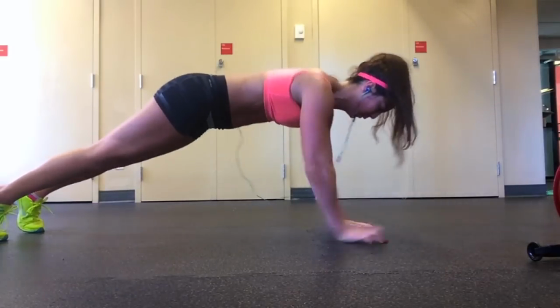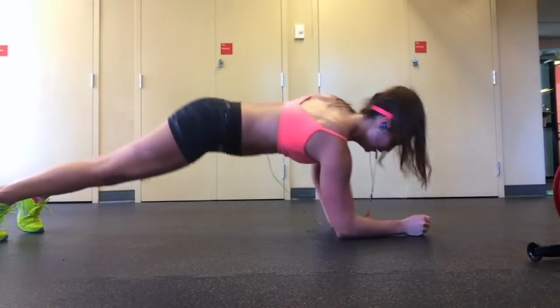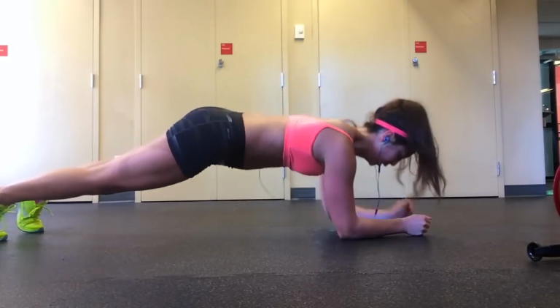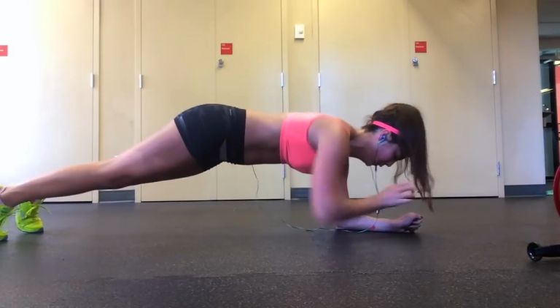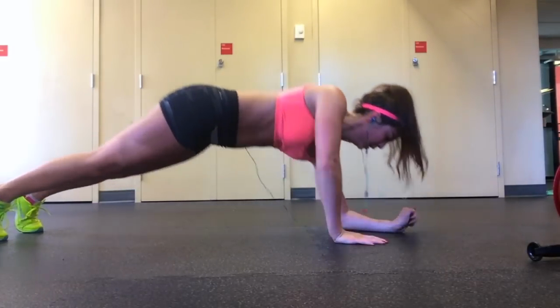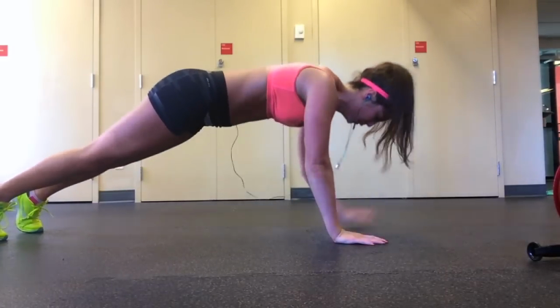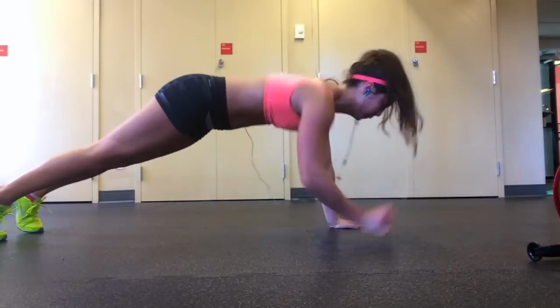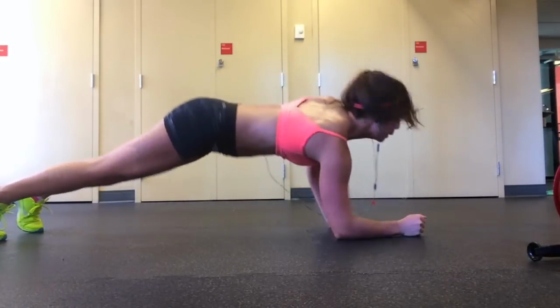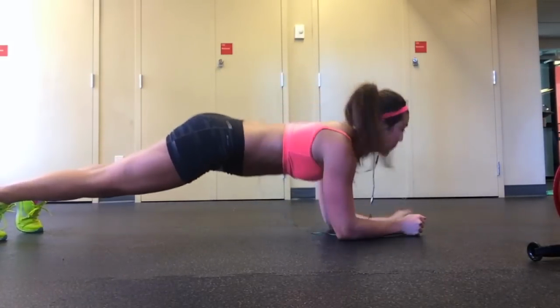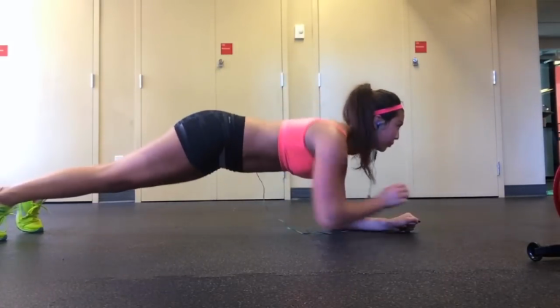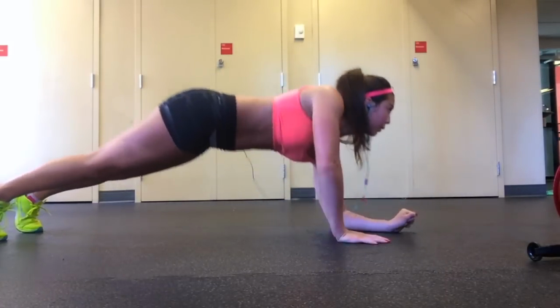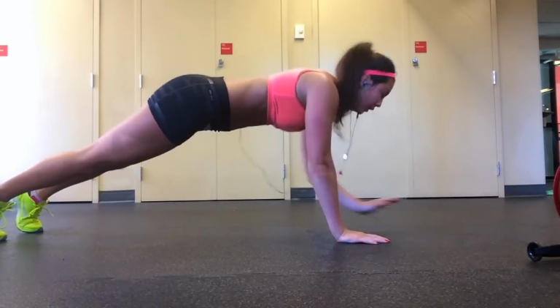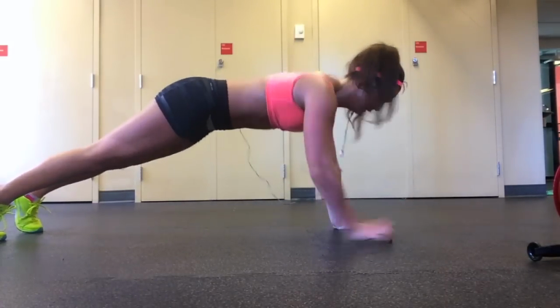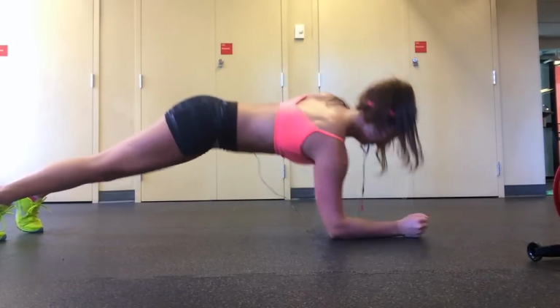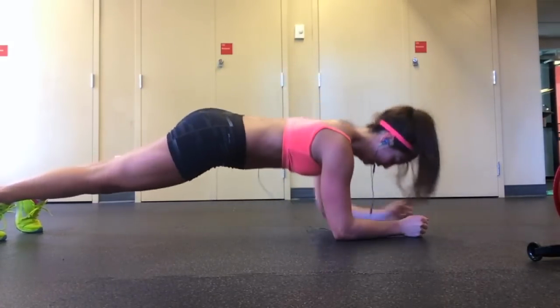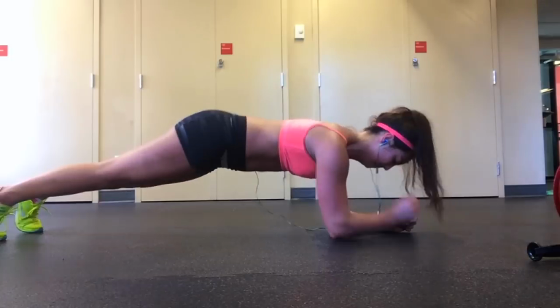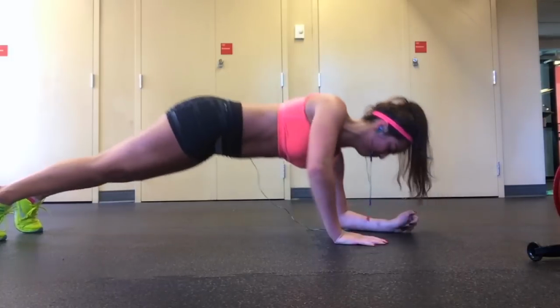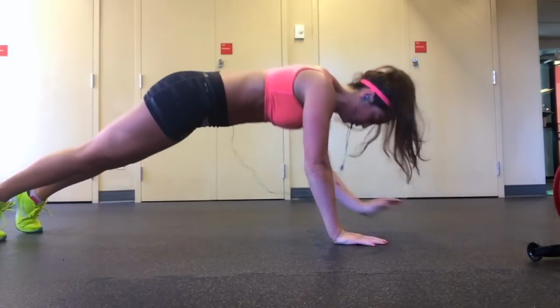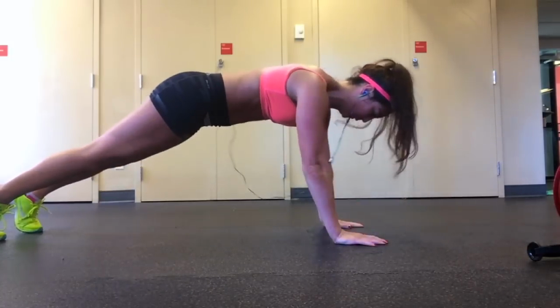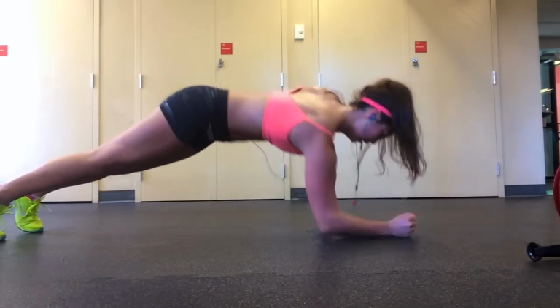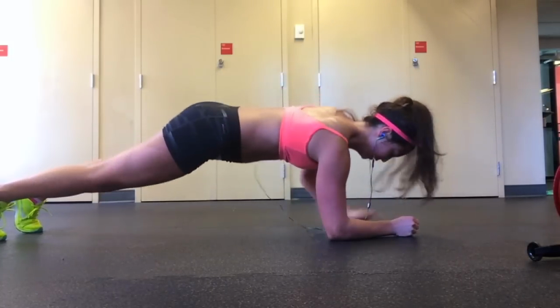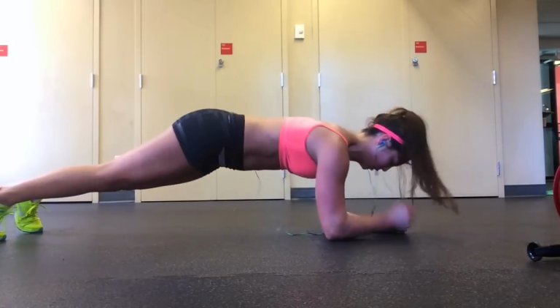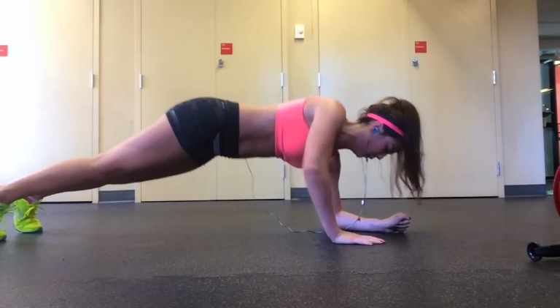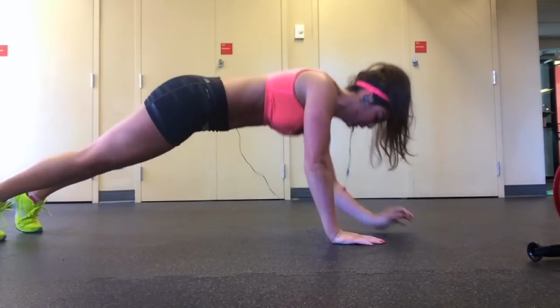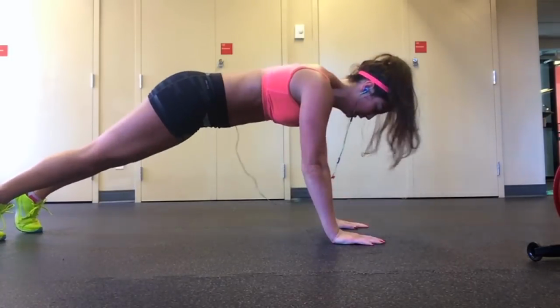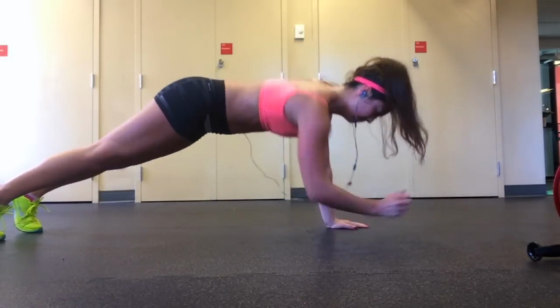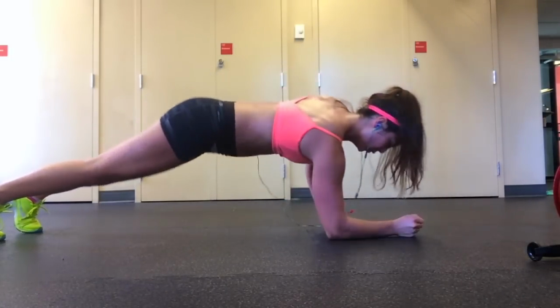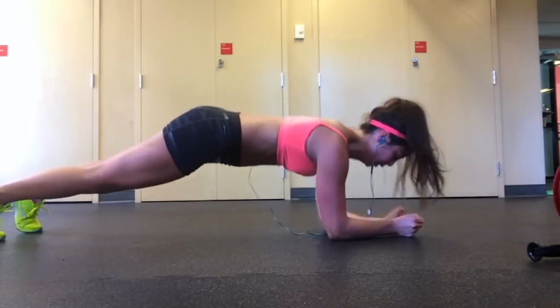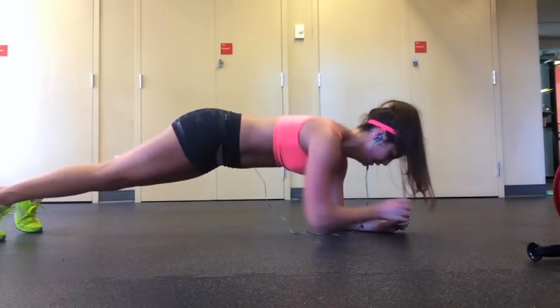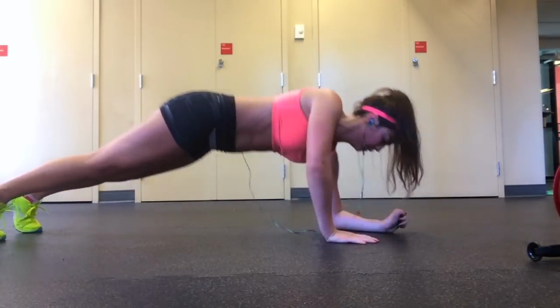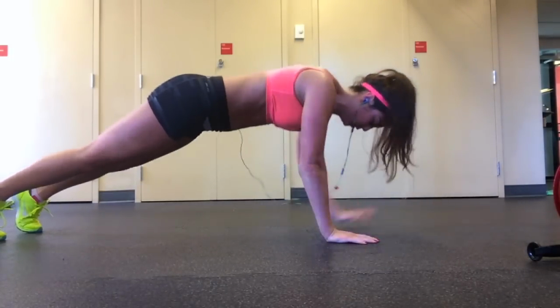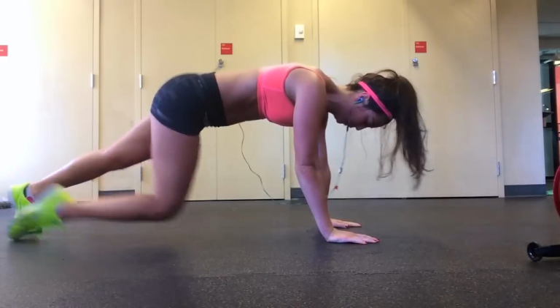For the first round, do it by getting up on your left hand the entire time, and on the second round repeat except this time getting up on your right hand. Keep switching throughout the duration of the workout.